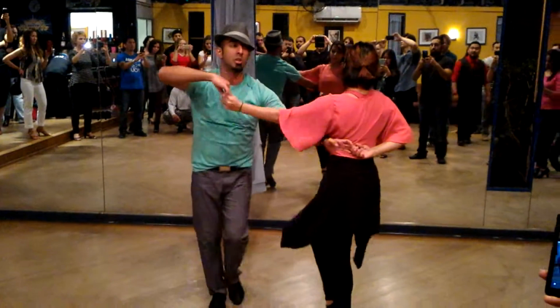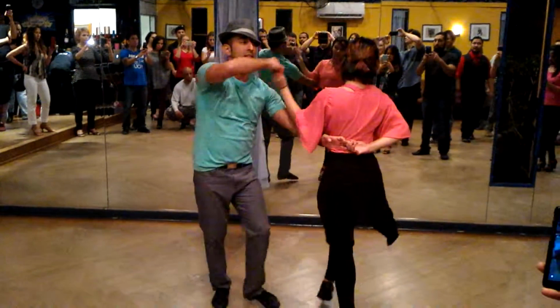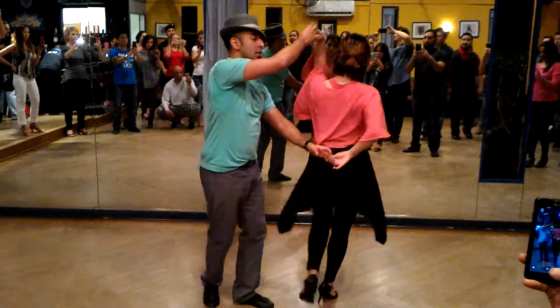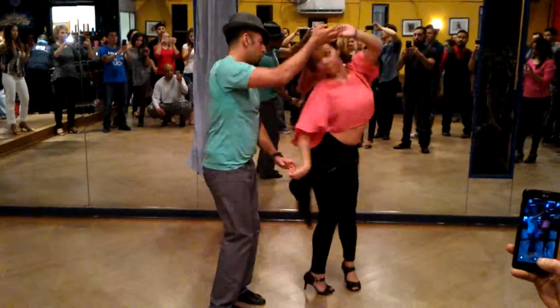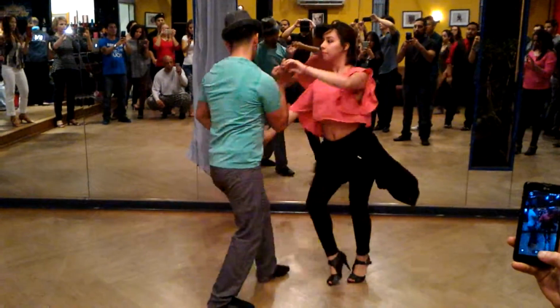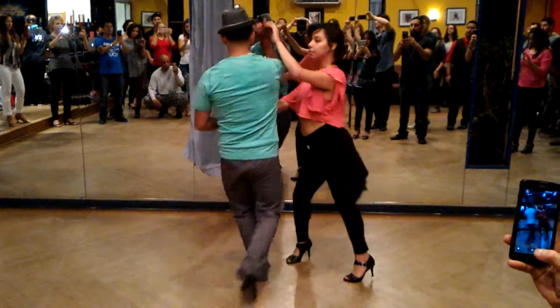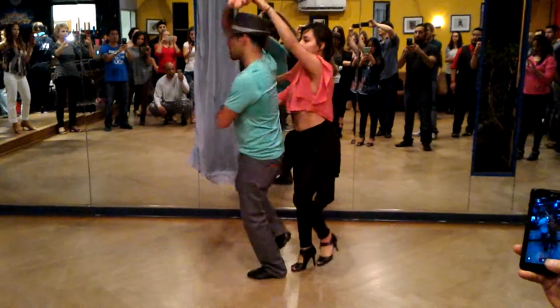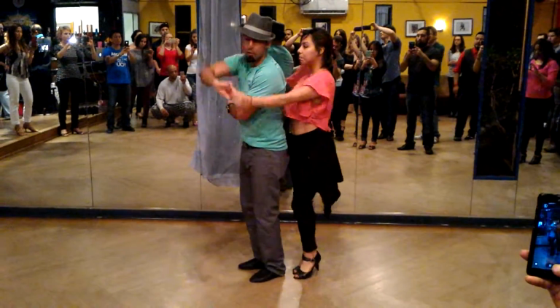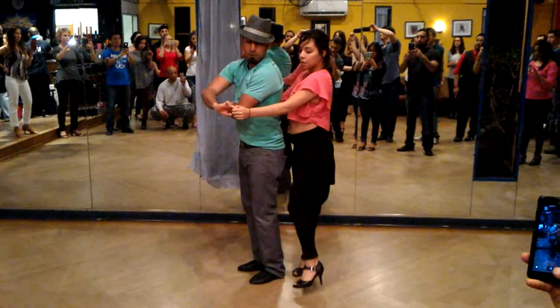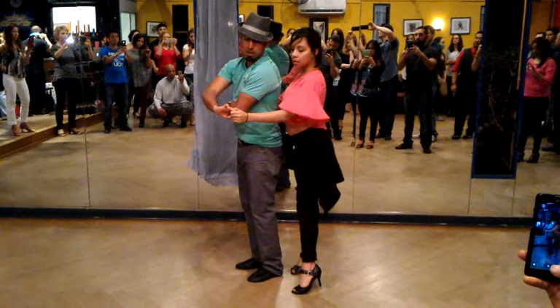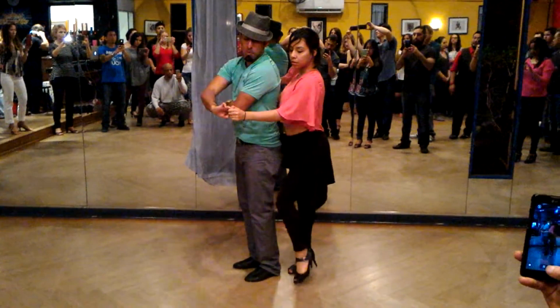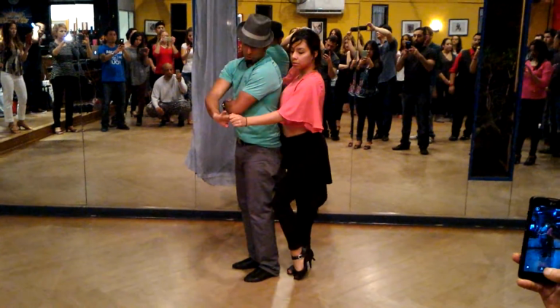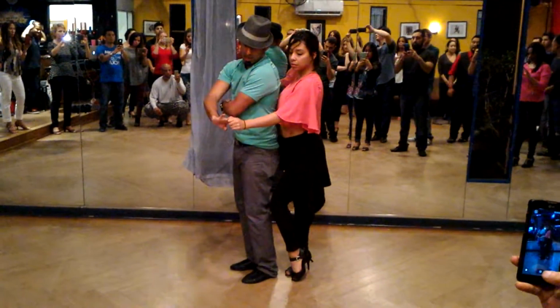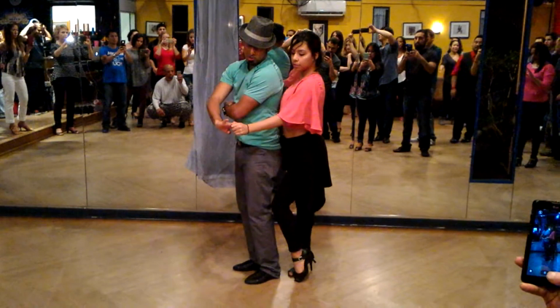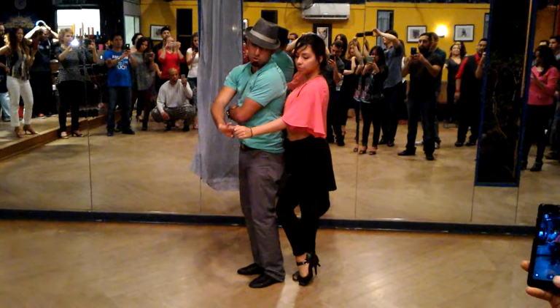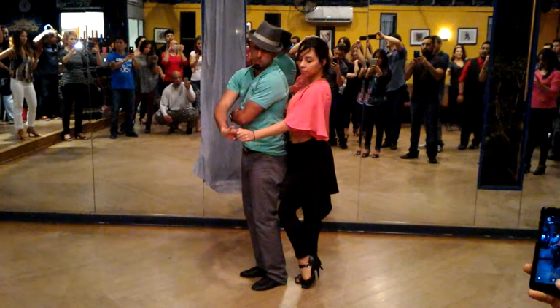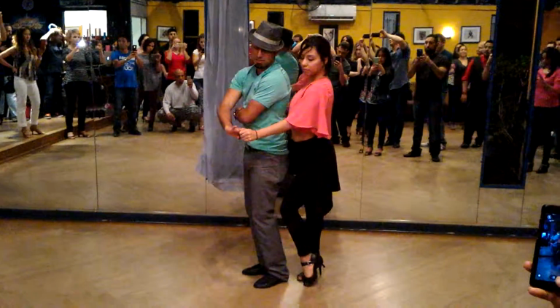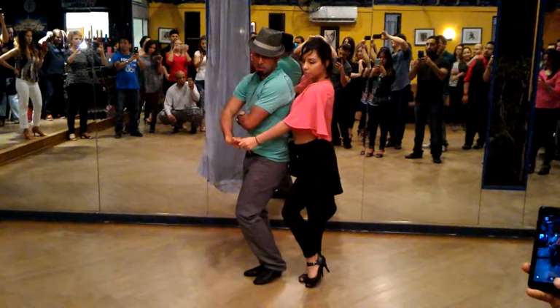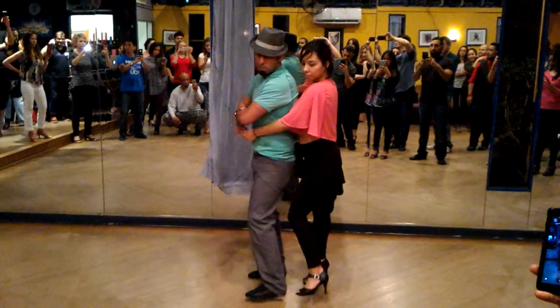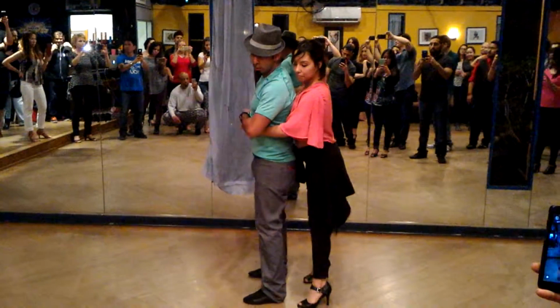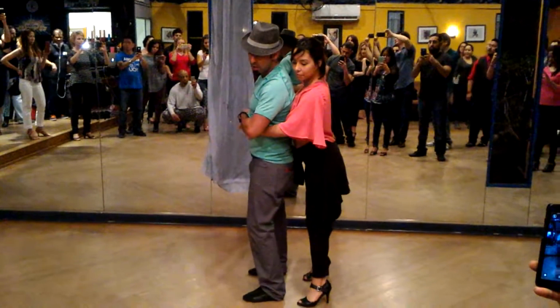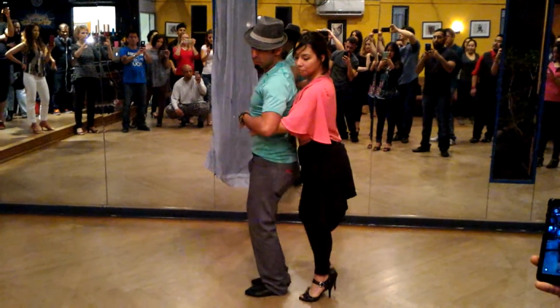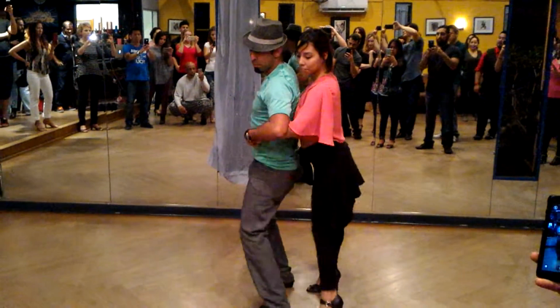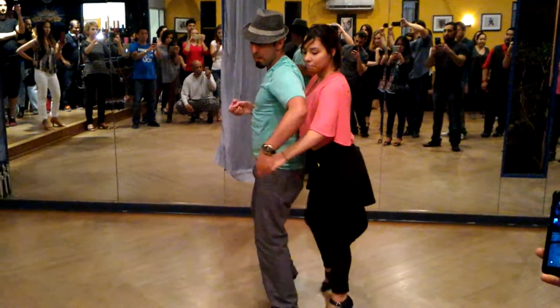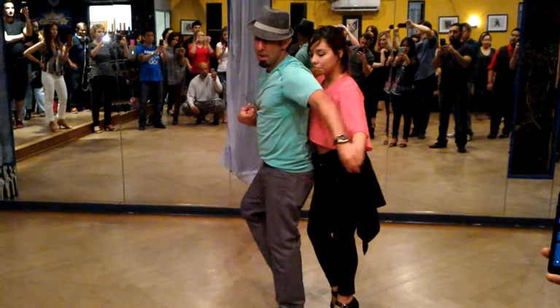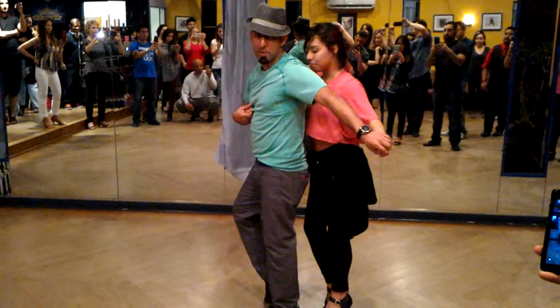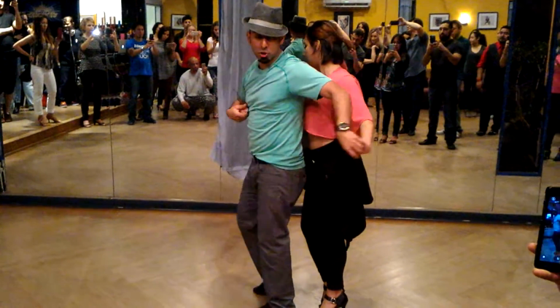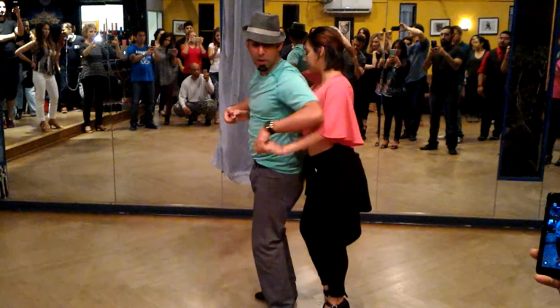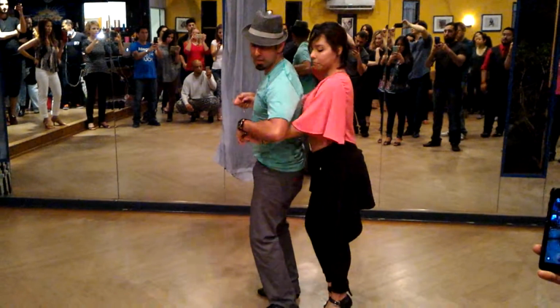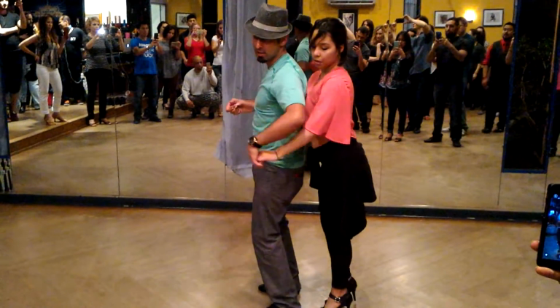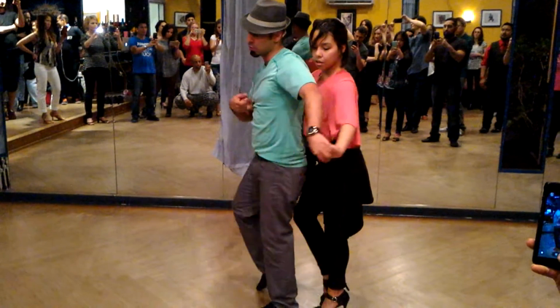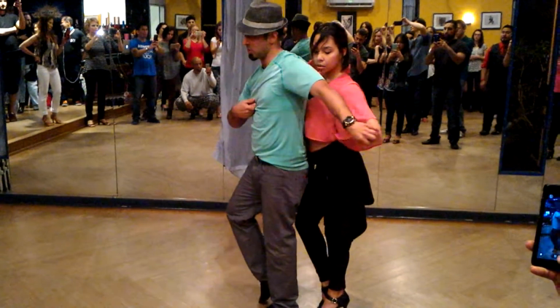We turn at the end — 1, 2, 3, 4. From here, we're bringing our hands close and doing the base timing: boom, boom, boom, bop. Make sure you prep with adding a little kiss here.